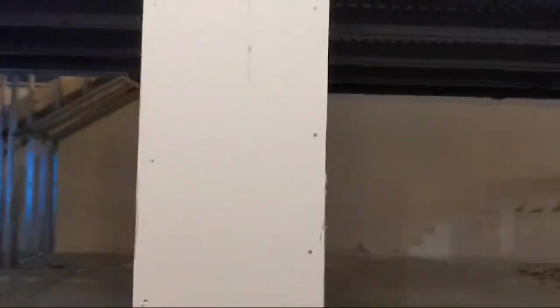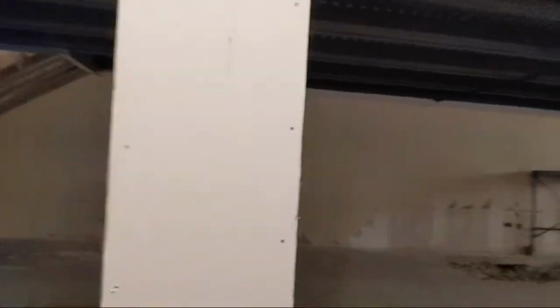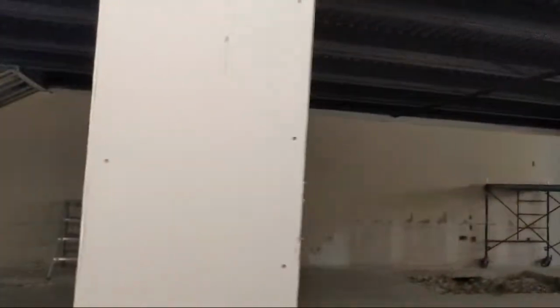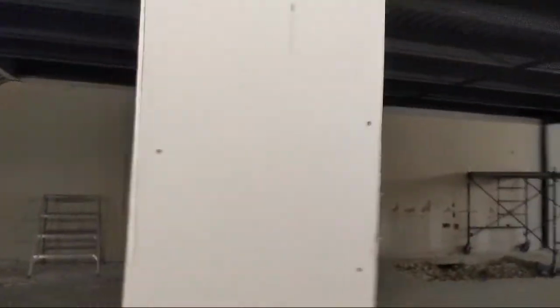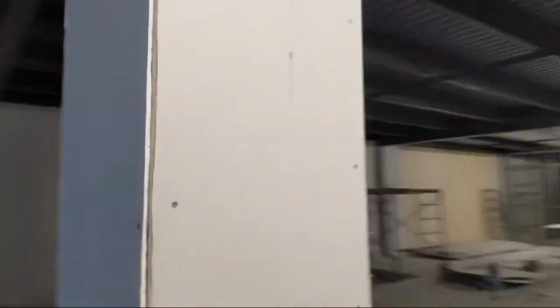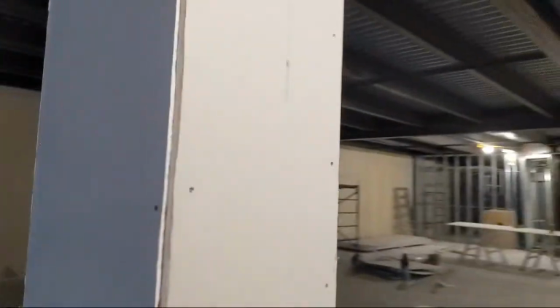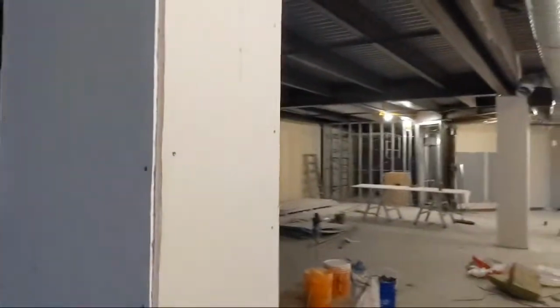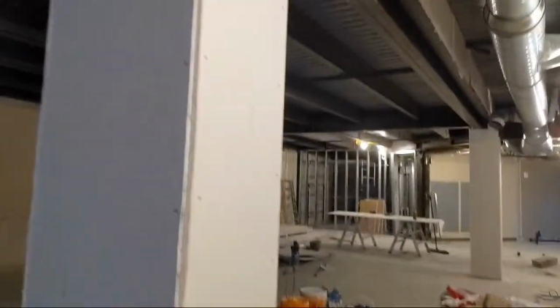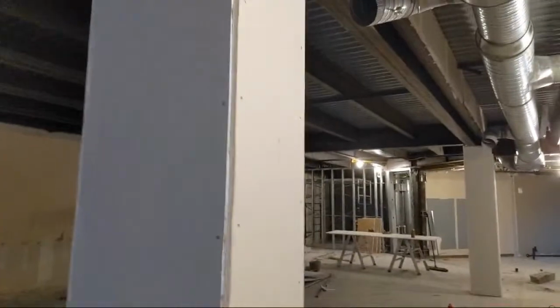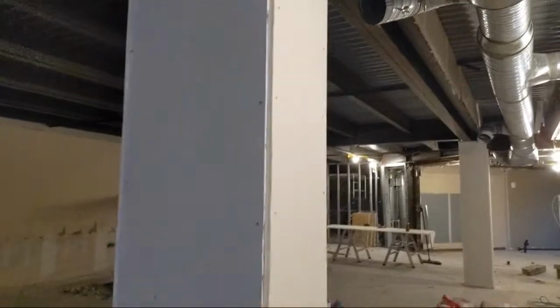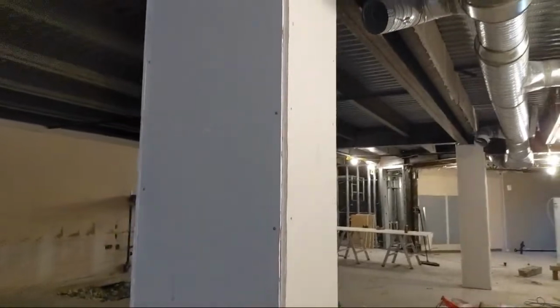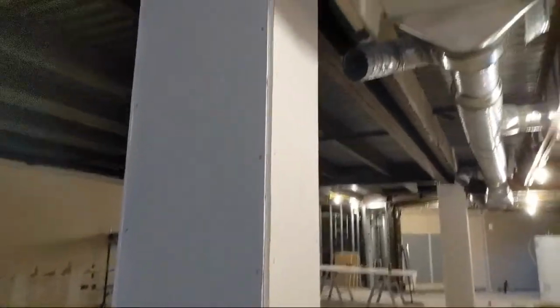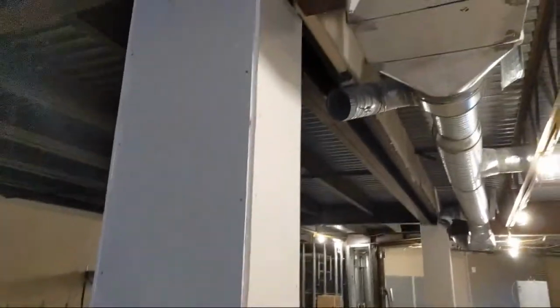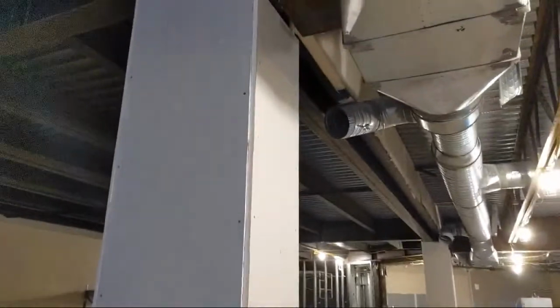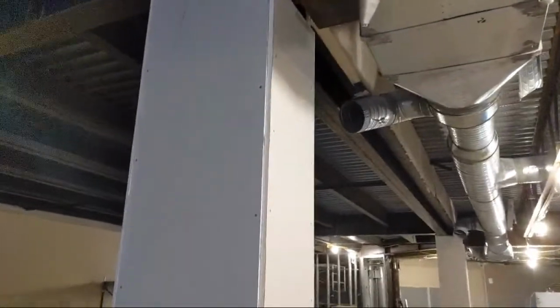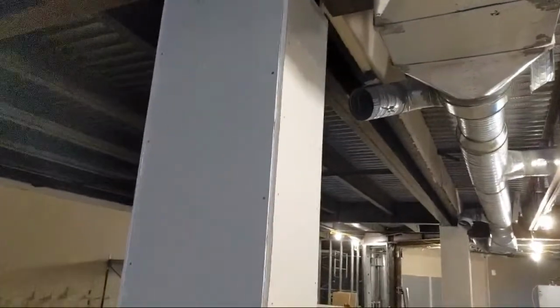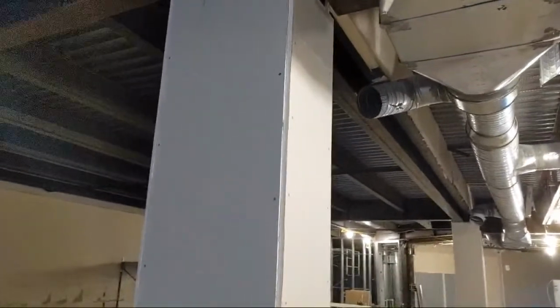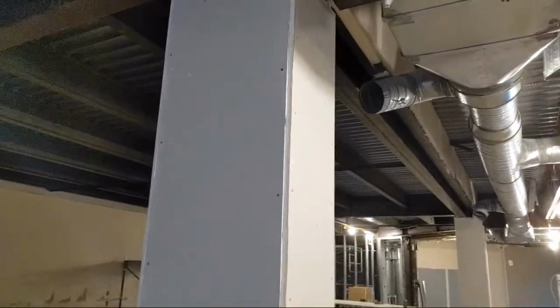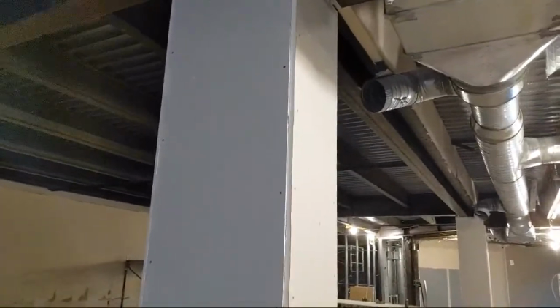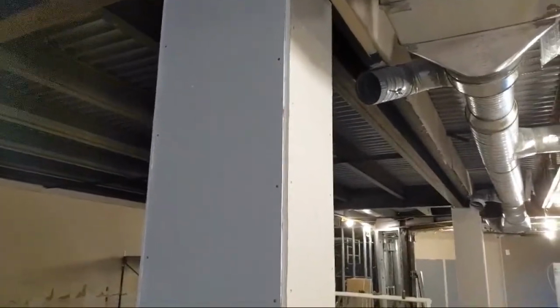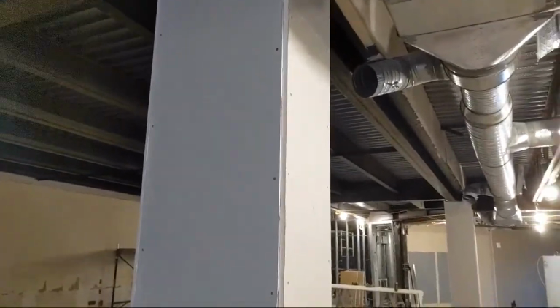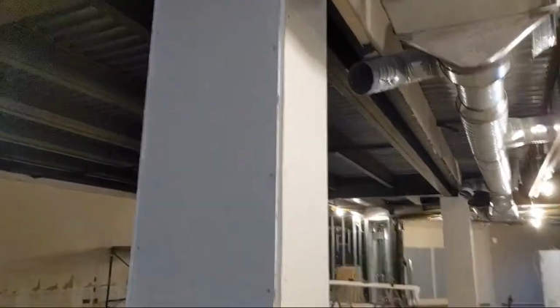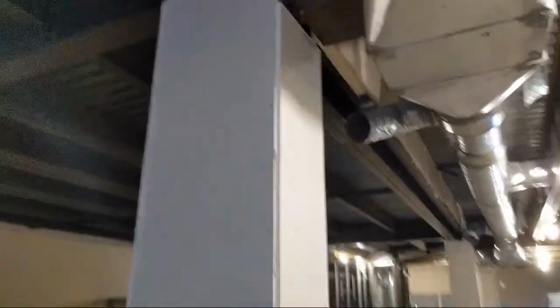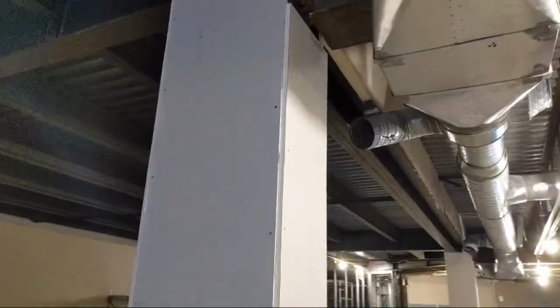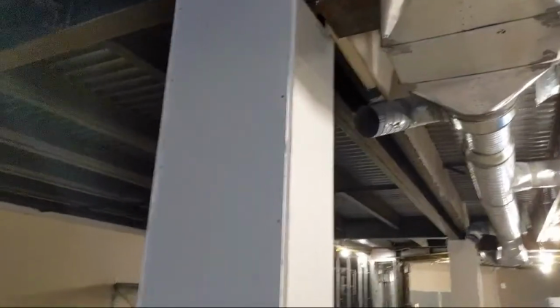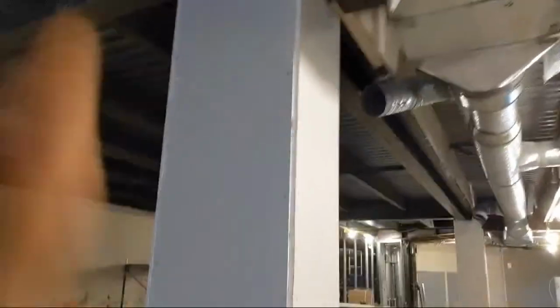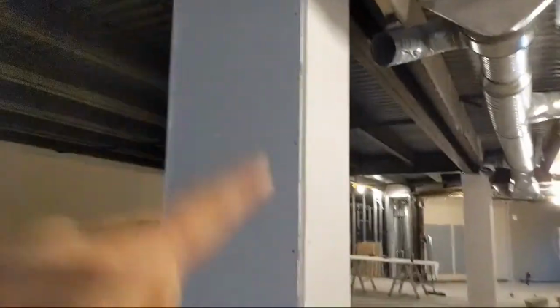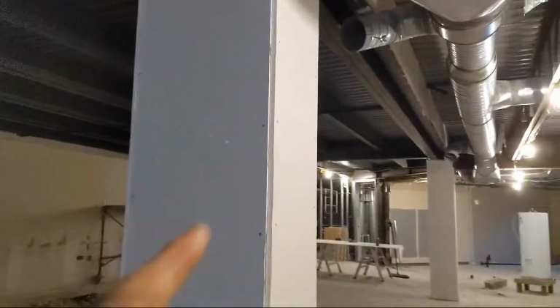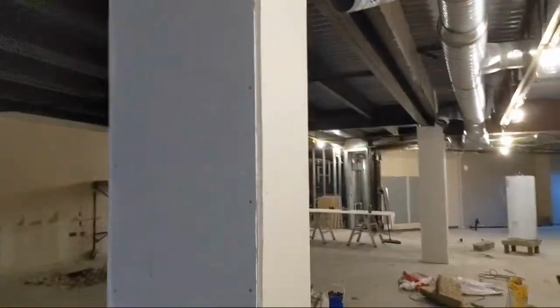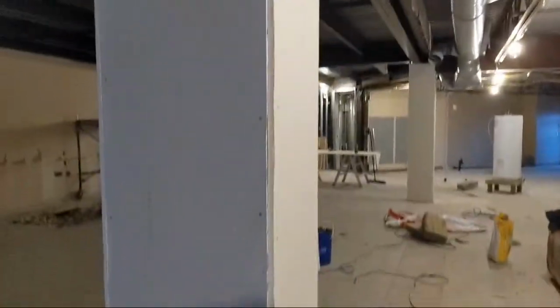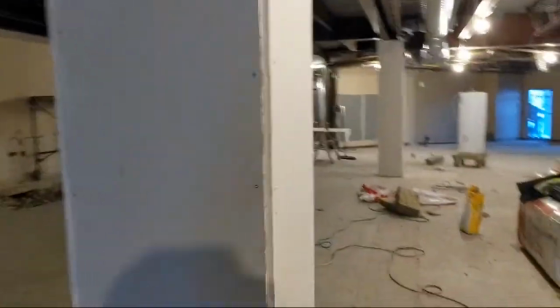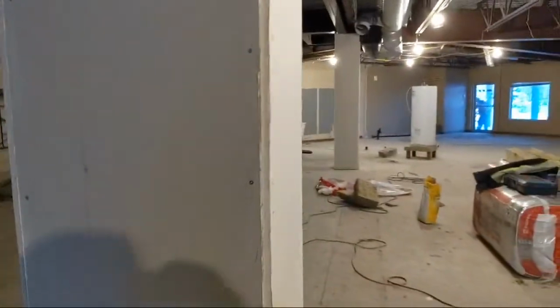I will be adding a layer of drywall to this. I got new drawings, so these will be double layer now, so I've got to add another layer.